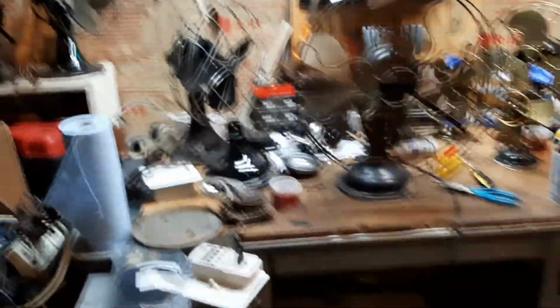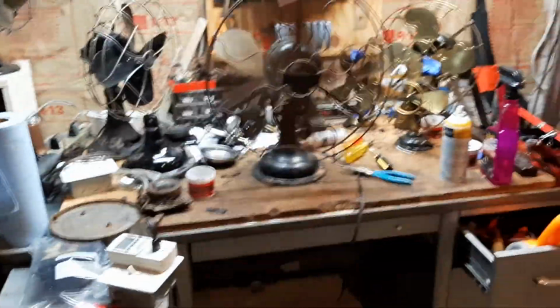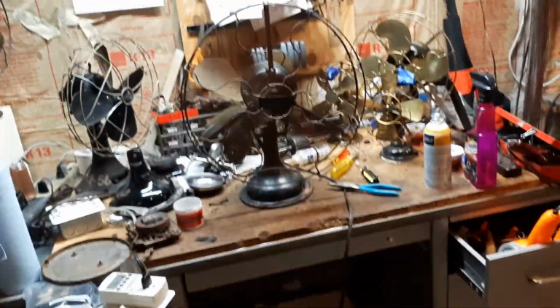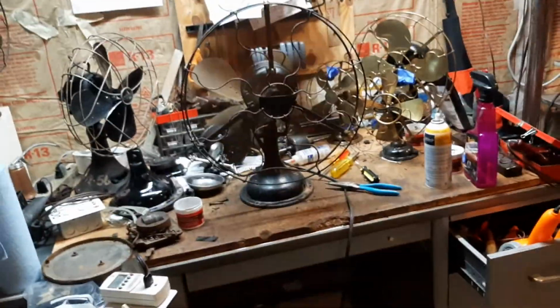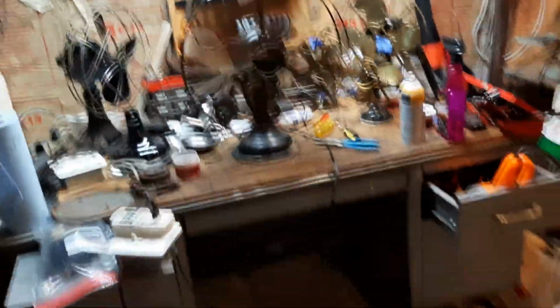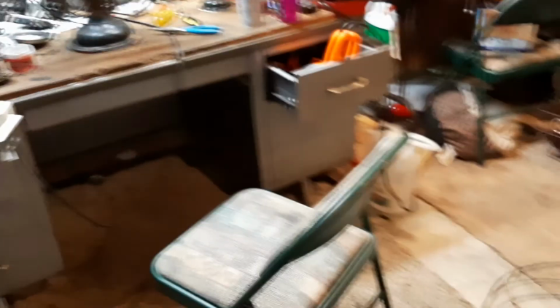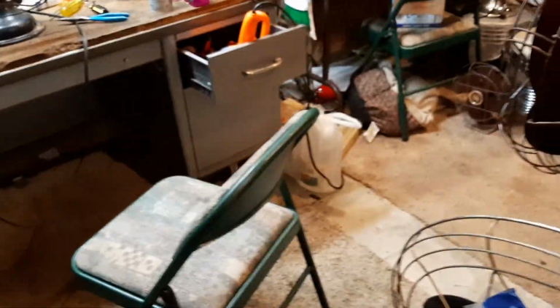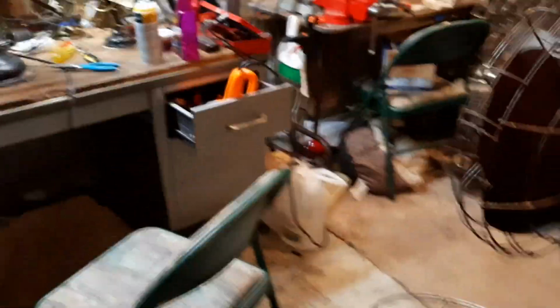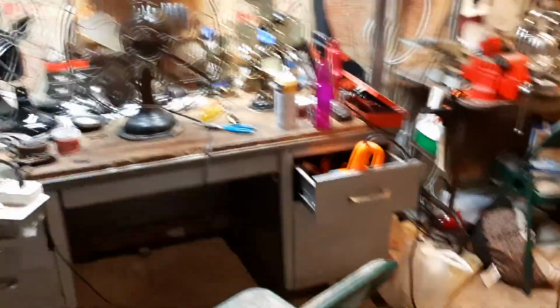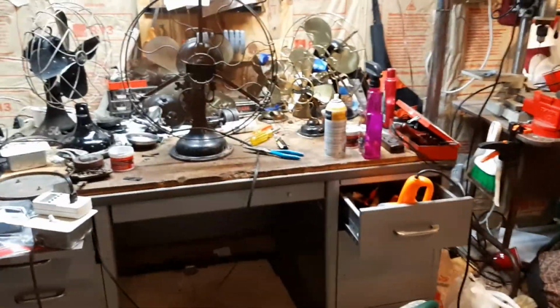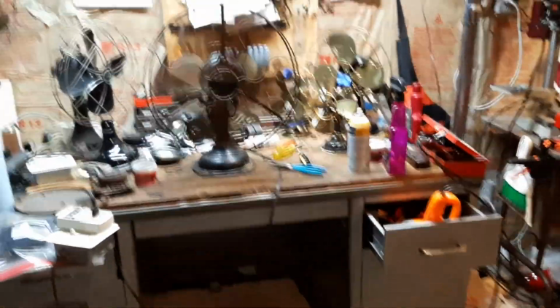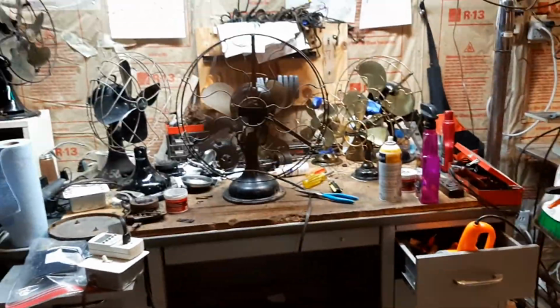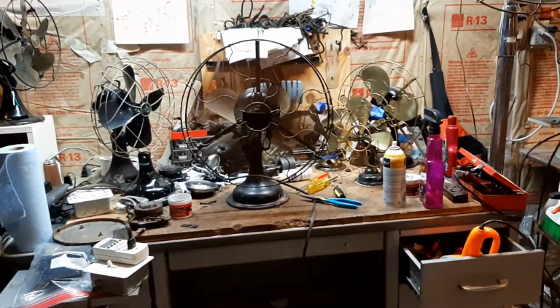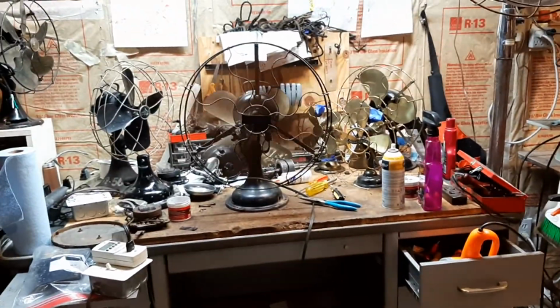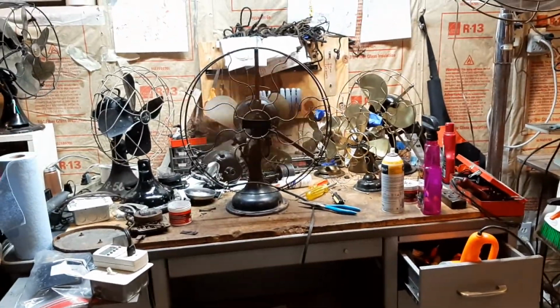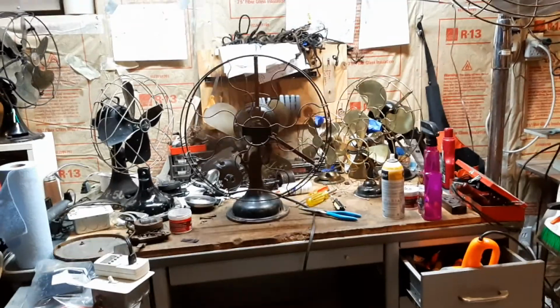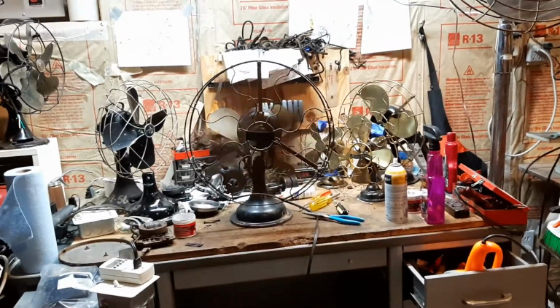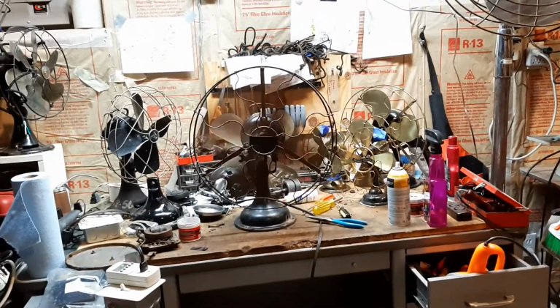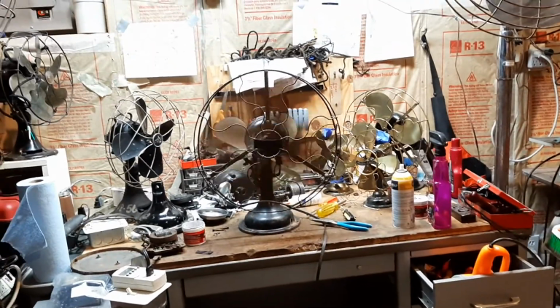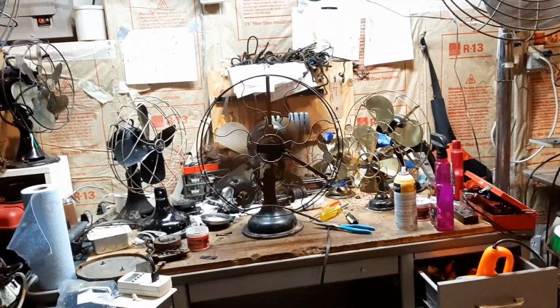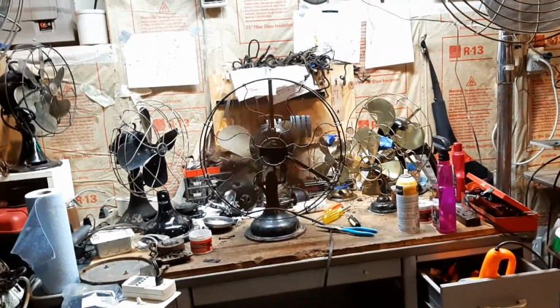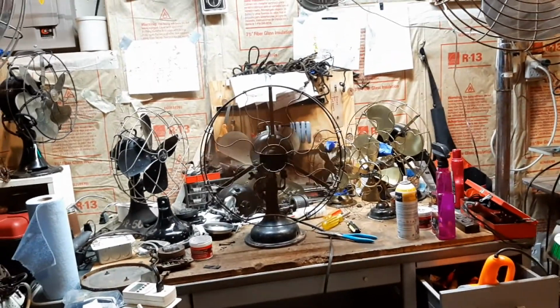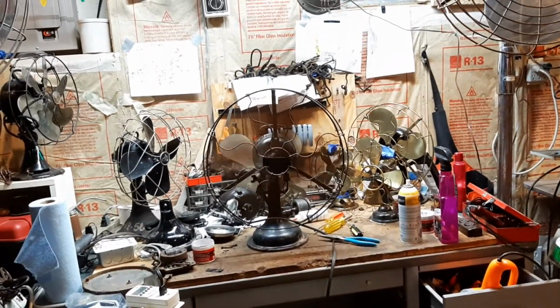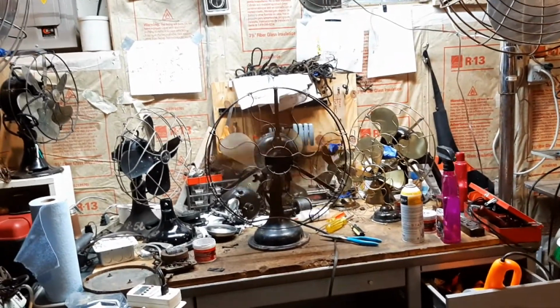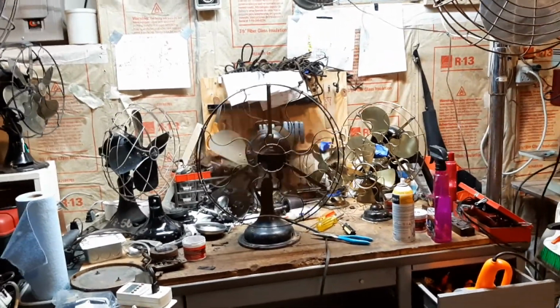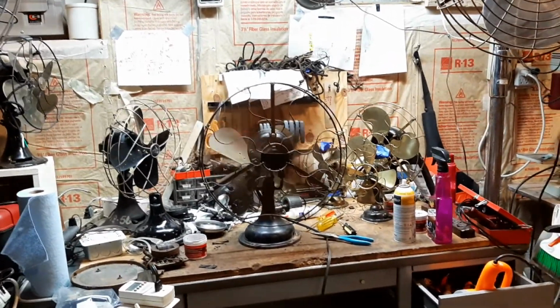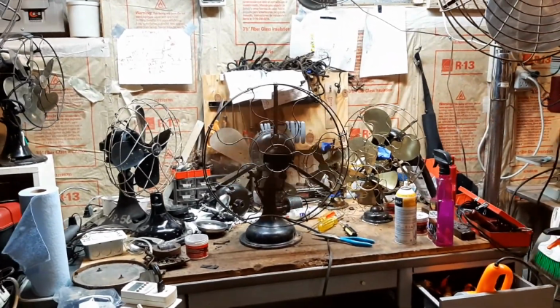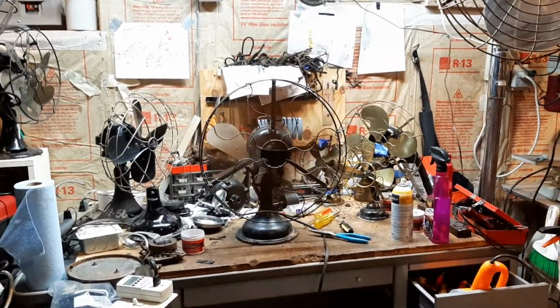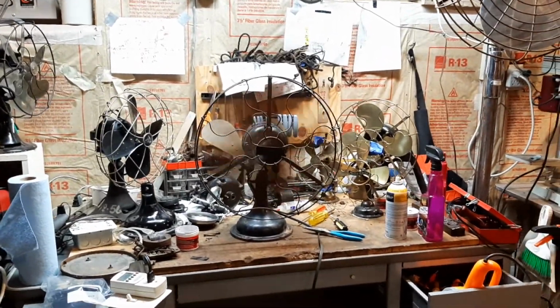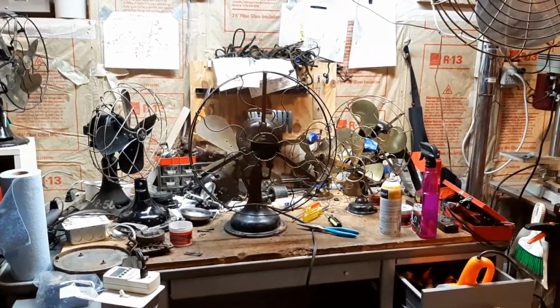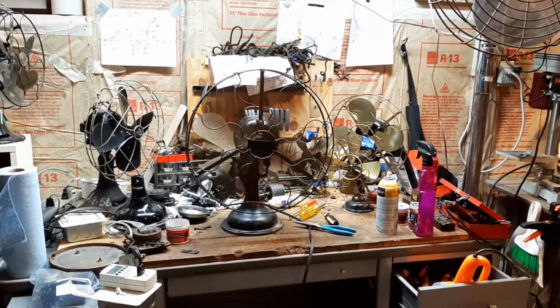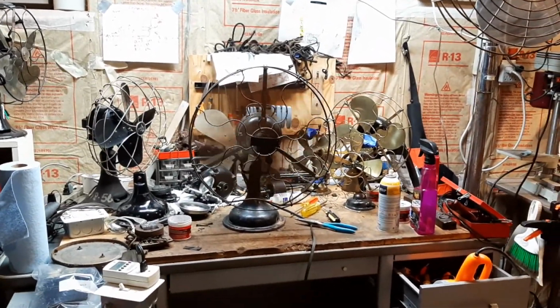These are really nice fans — you can still feel a good breeze all the way over here. It is kind of loud, but these are pretty good air movers.